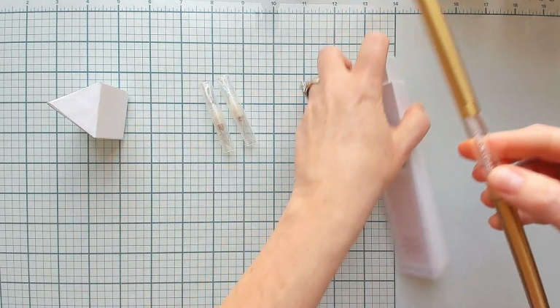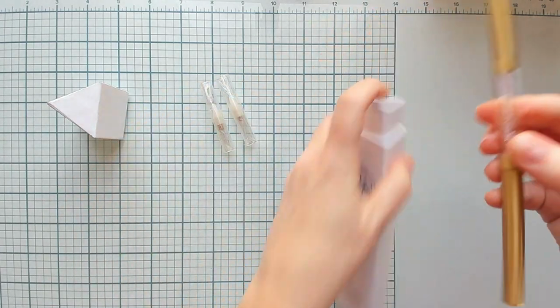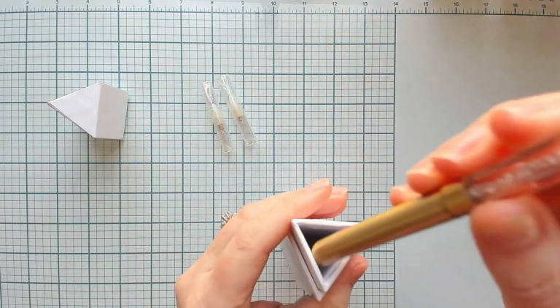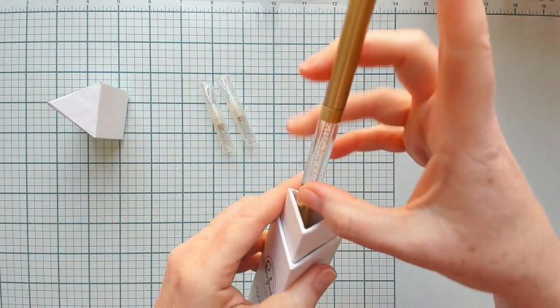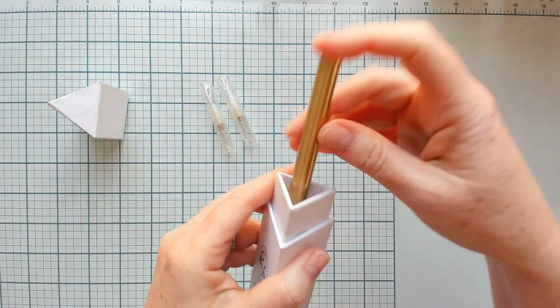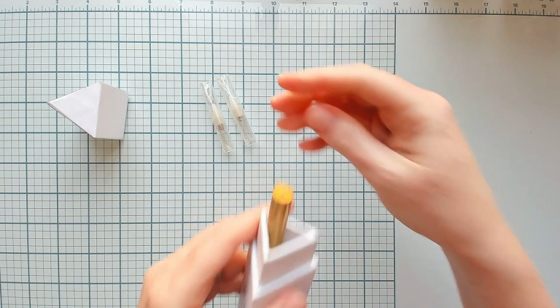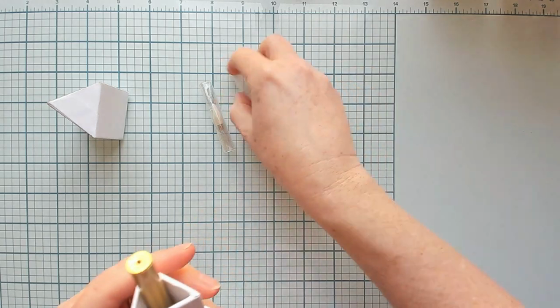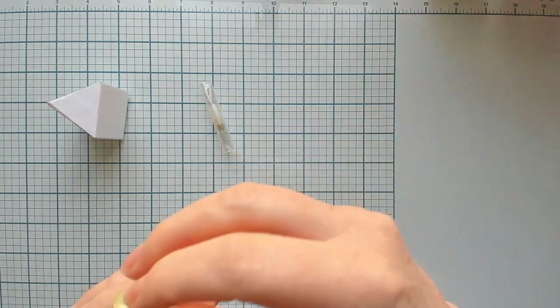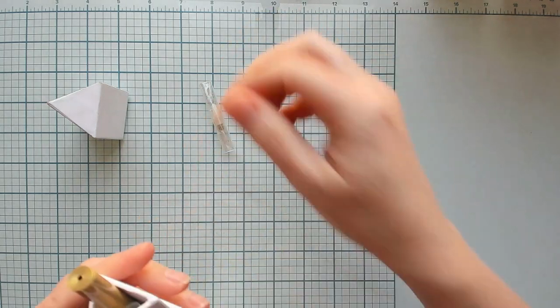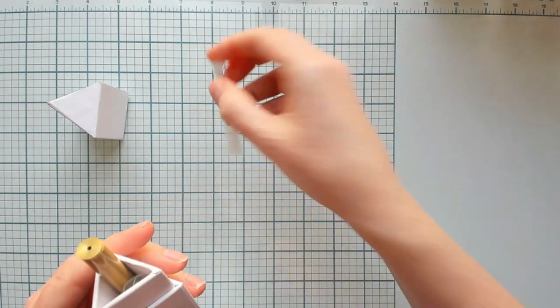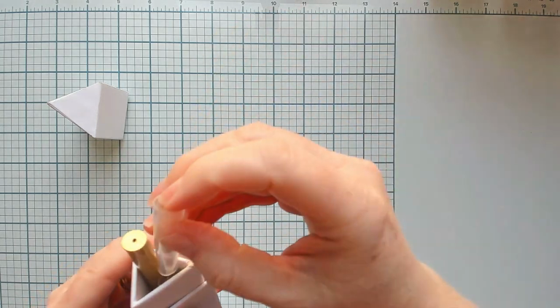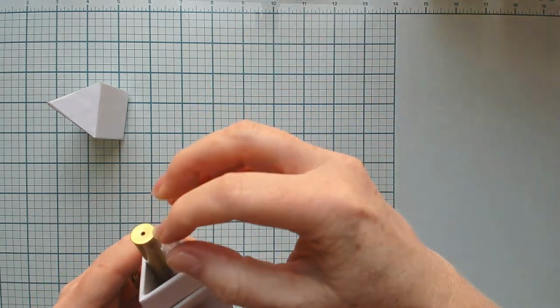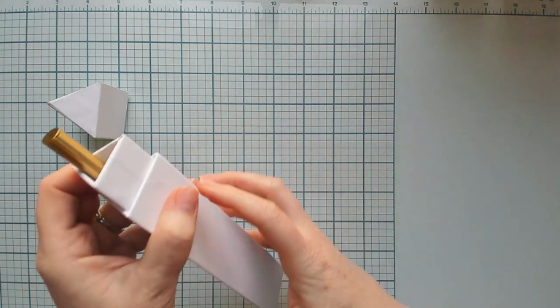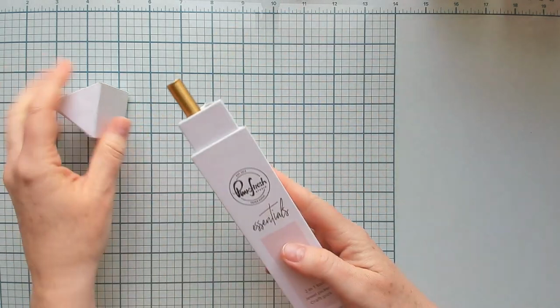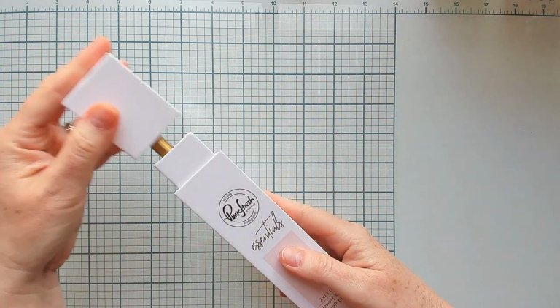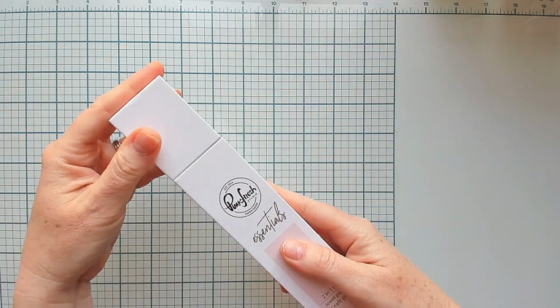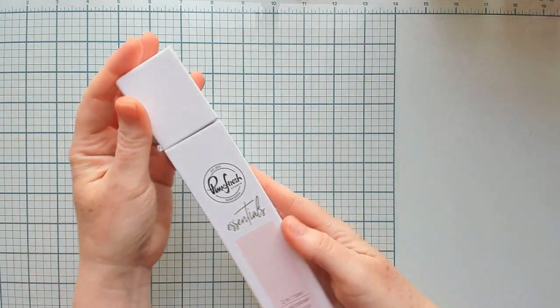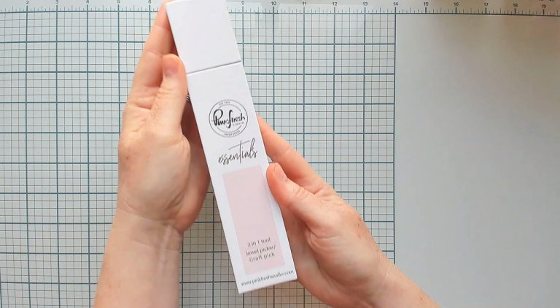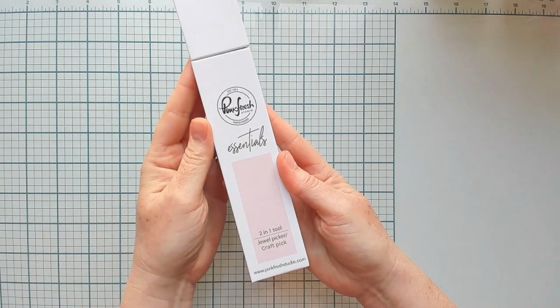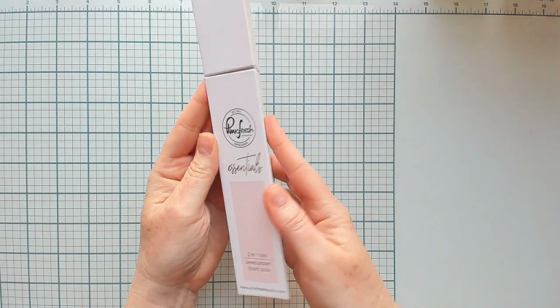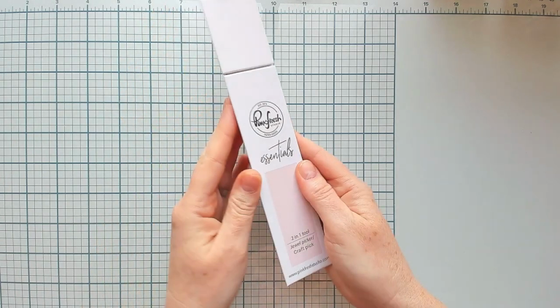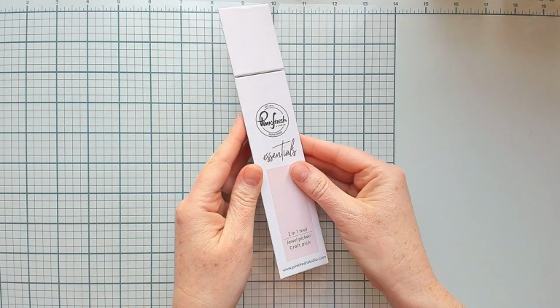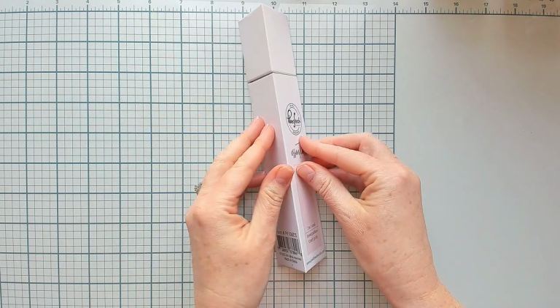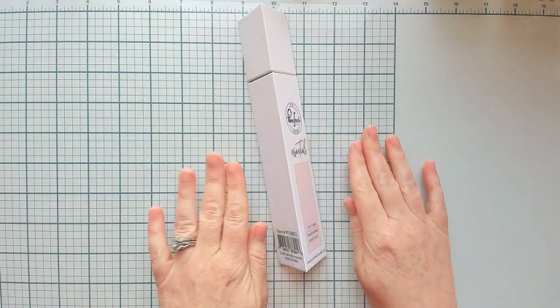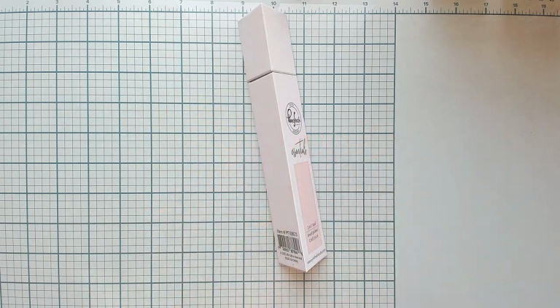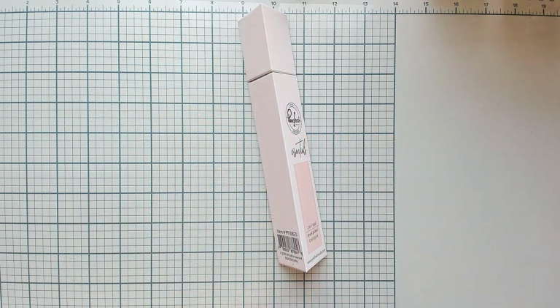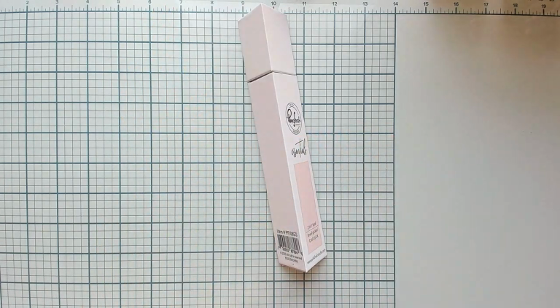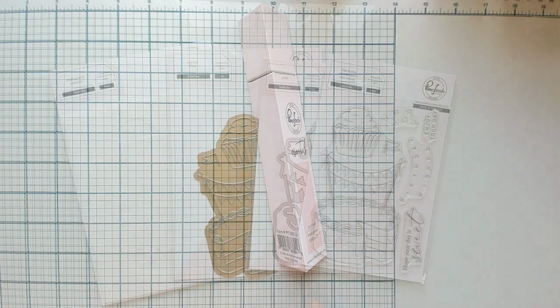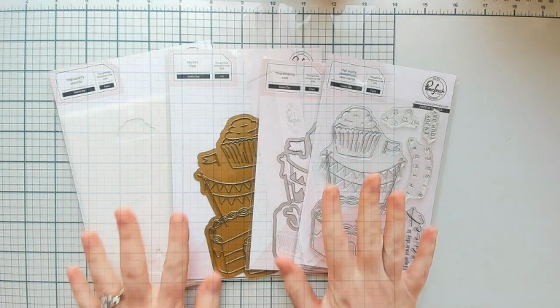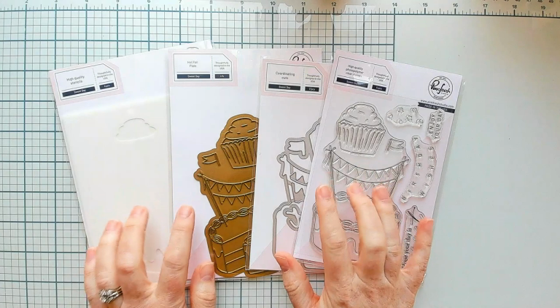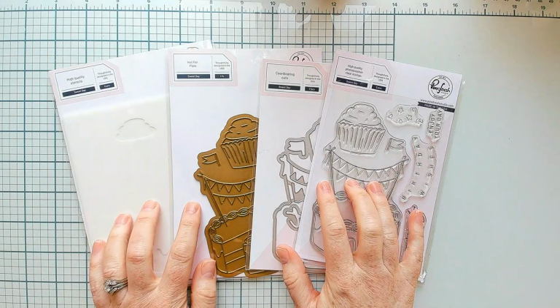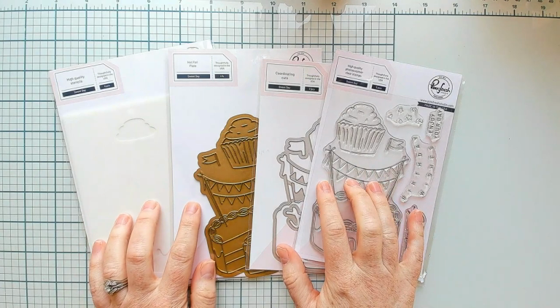We put a ballpoint on our craft pick so that as you're poking those out, if you get your finger, it really doesn't hurt. We've included two additional wax tips in the package to get you started because the wax tips don't last forever, and in the future we will carry them separately in our shop.